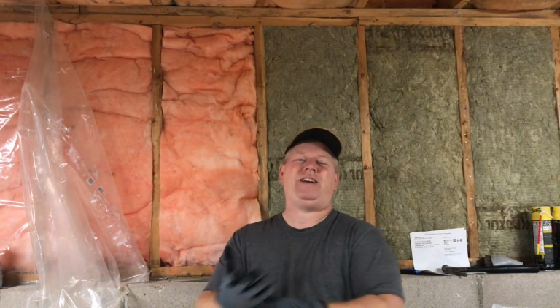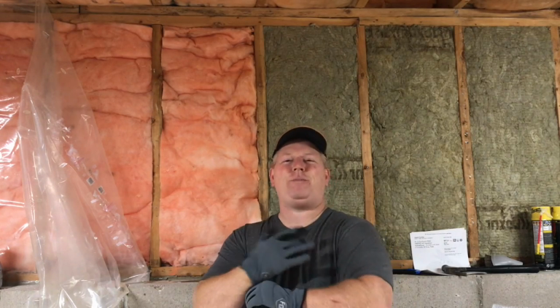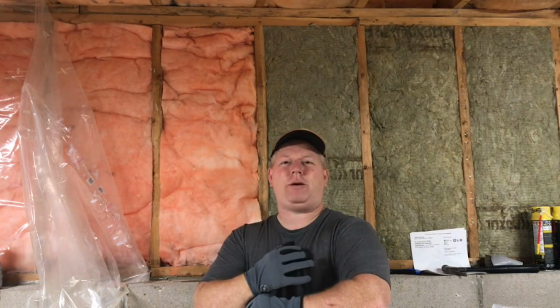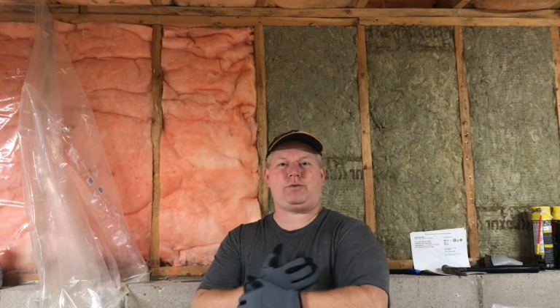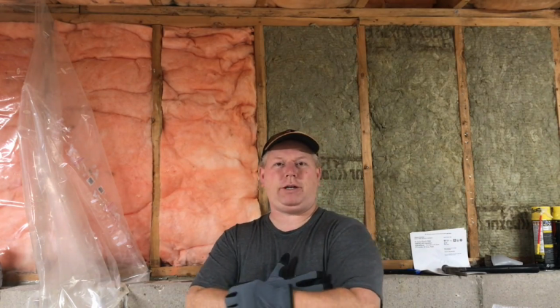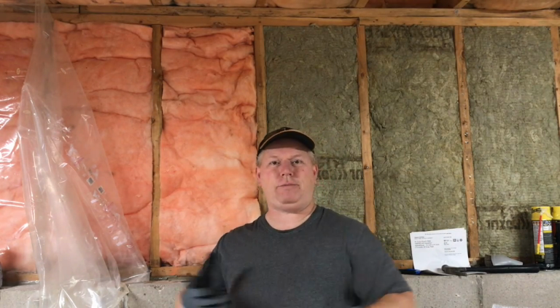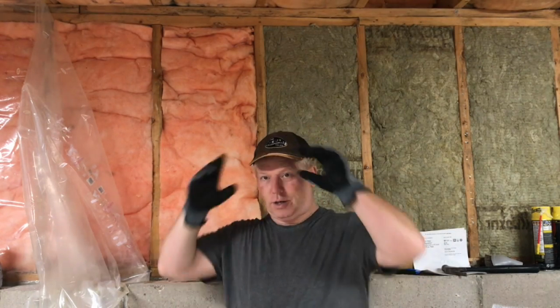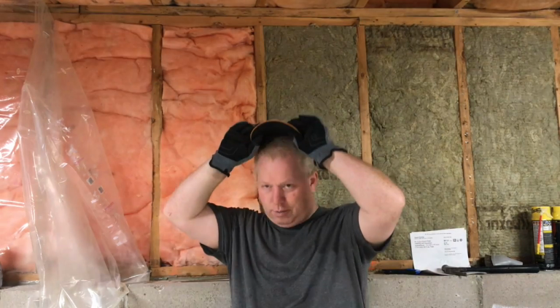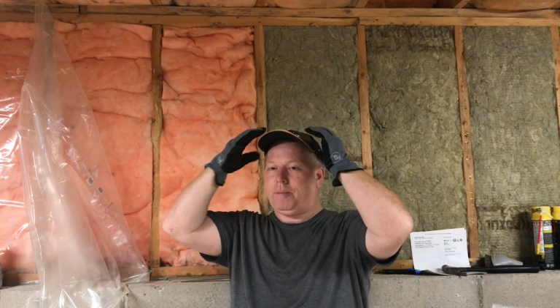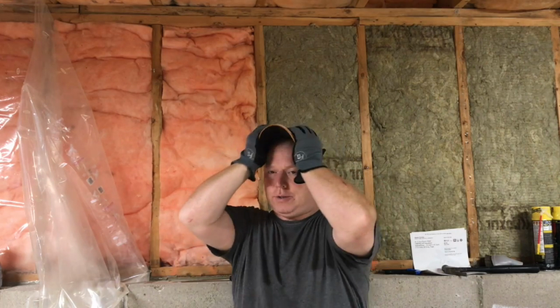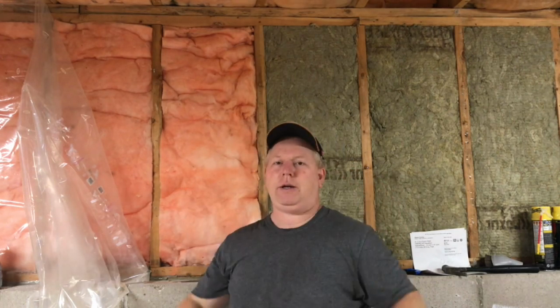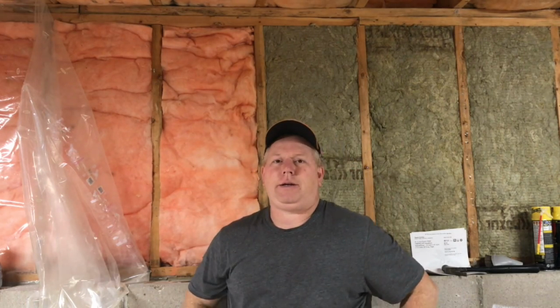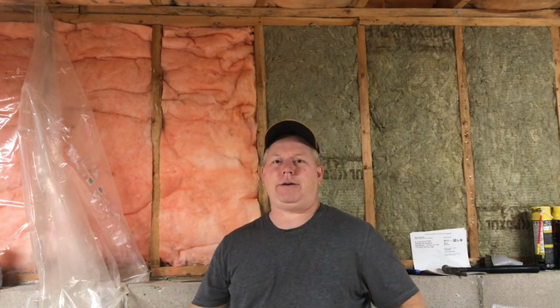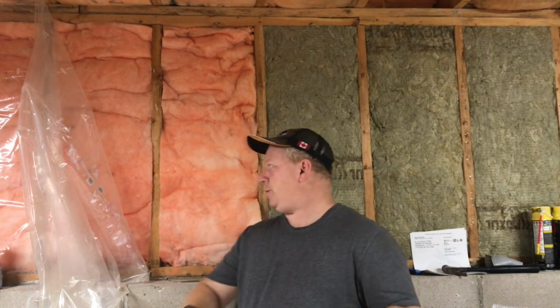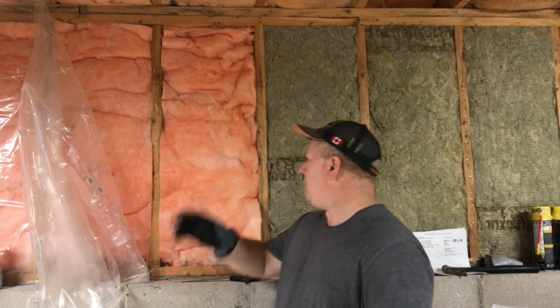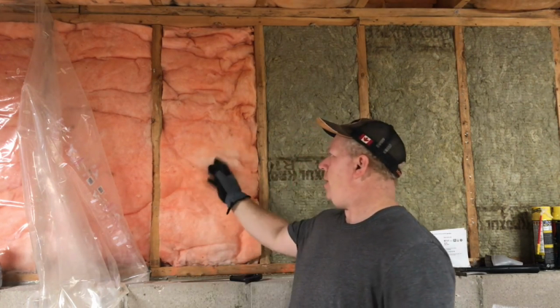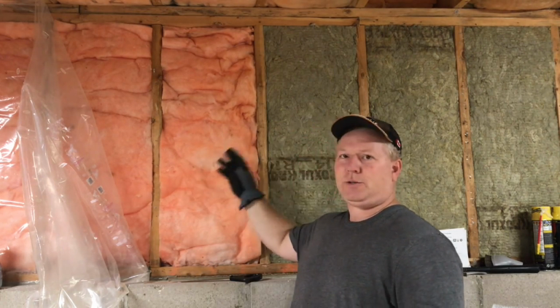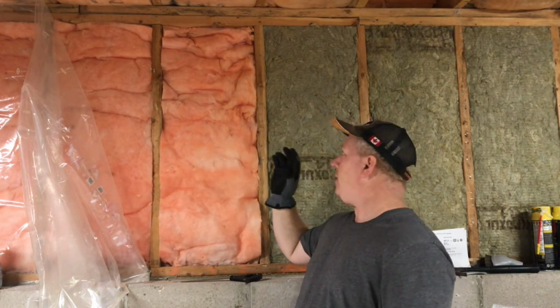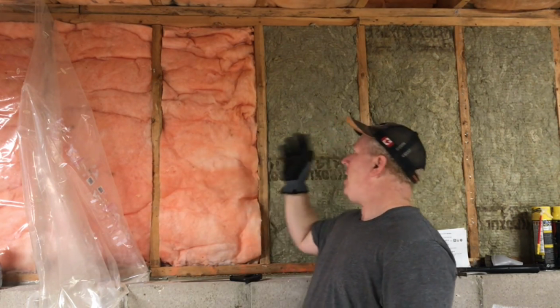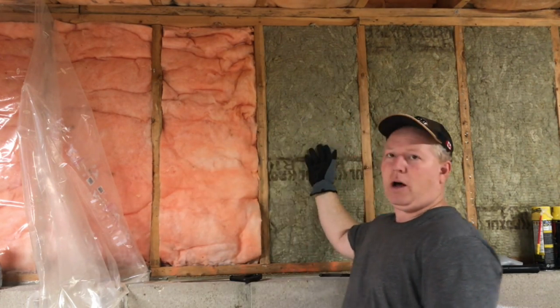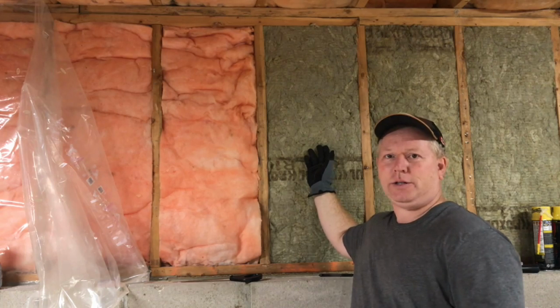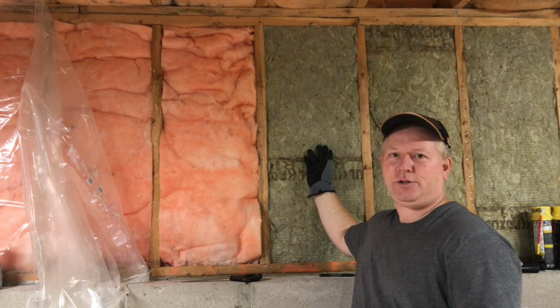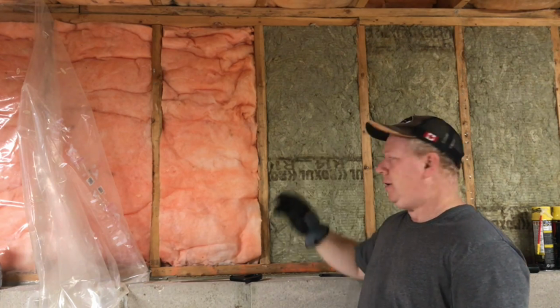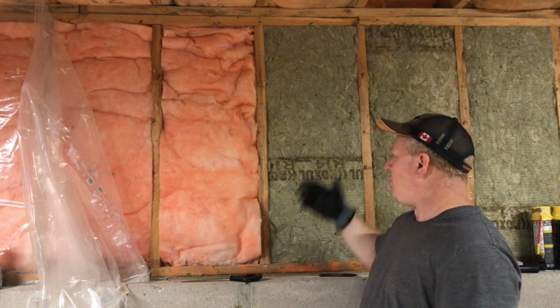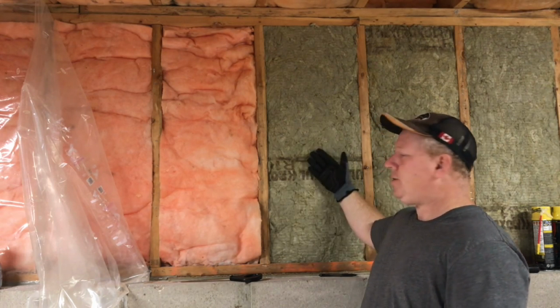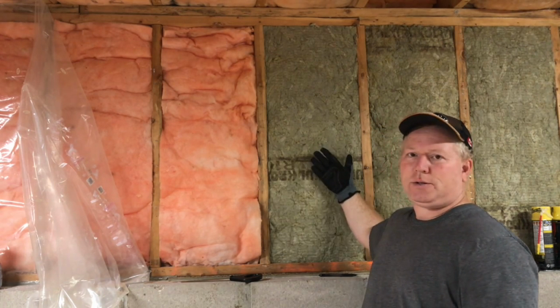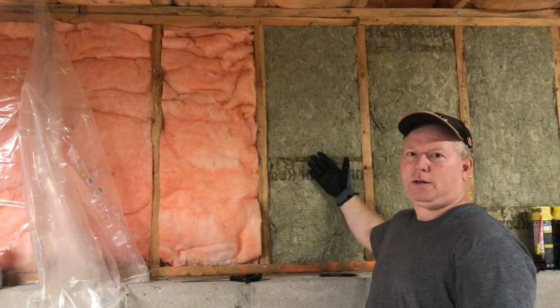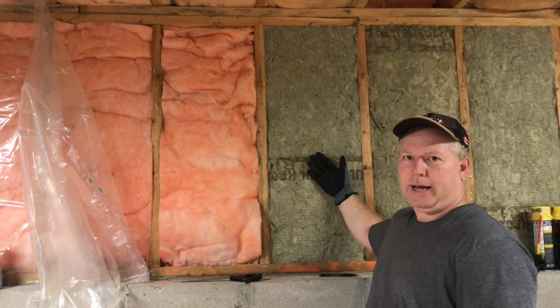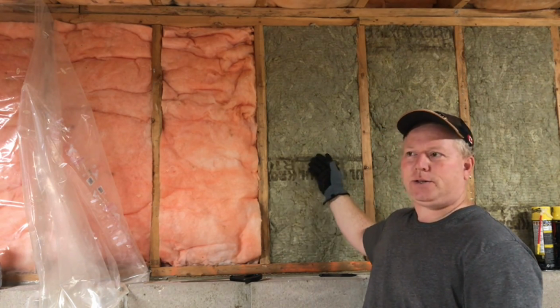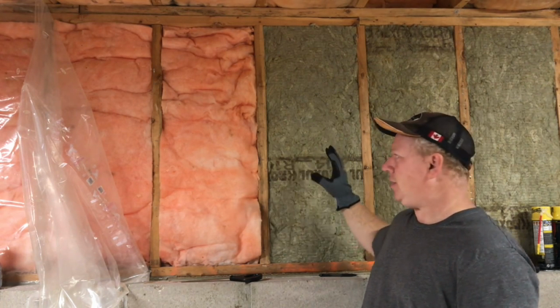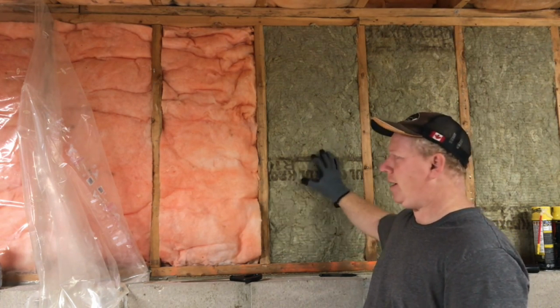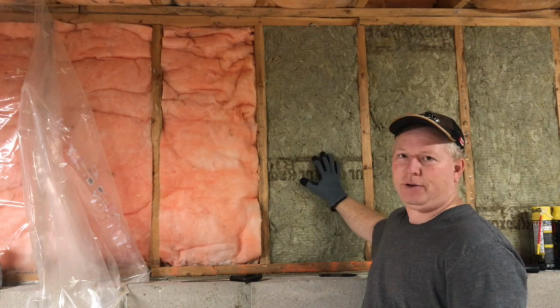Hey, welcome back to Rob's Garage. Today I'm going to talk a little bit about the difference between fiberglass pink and Roxul insulation. Roxul is a little more dense, a little thicker, and heavier.